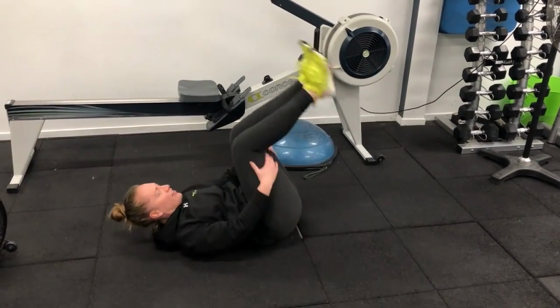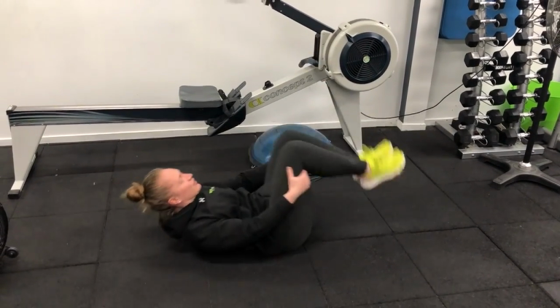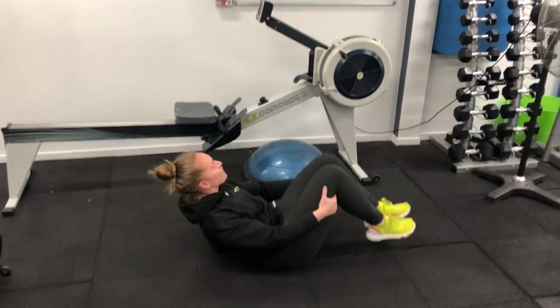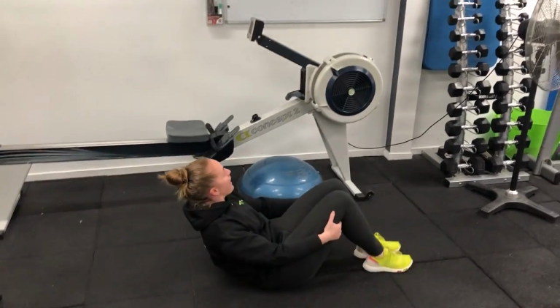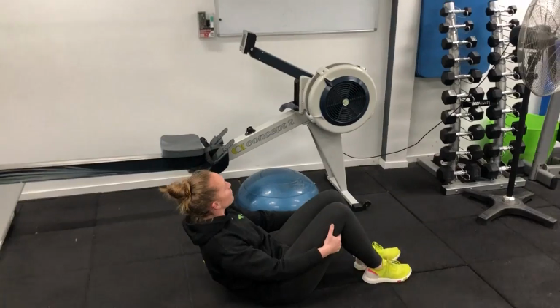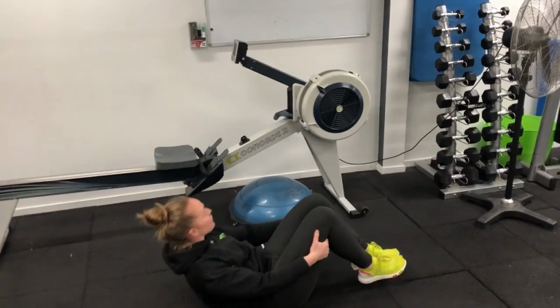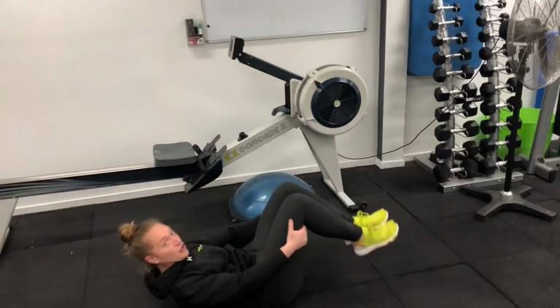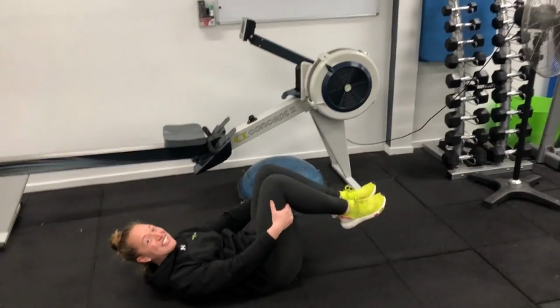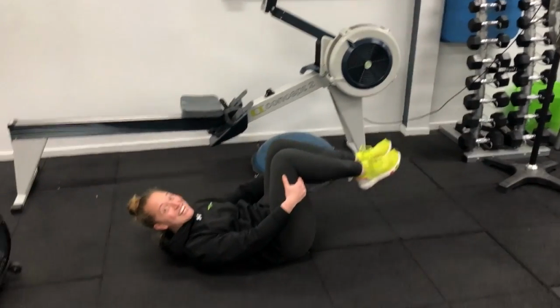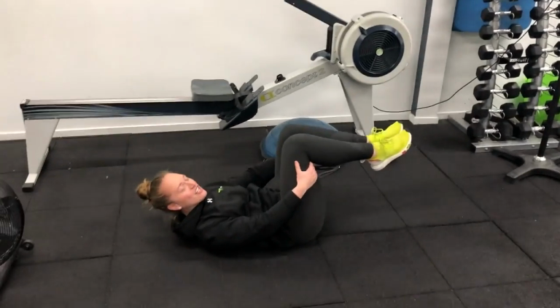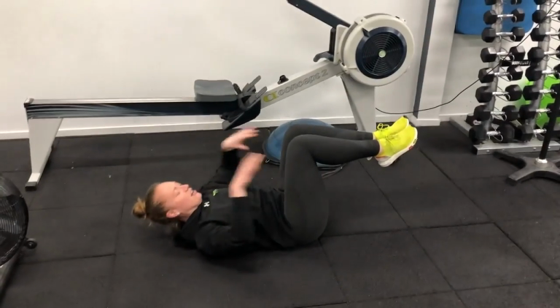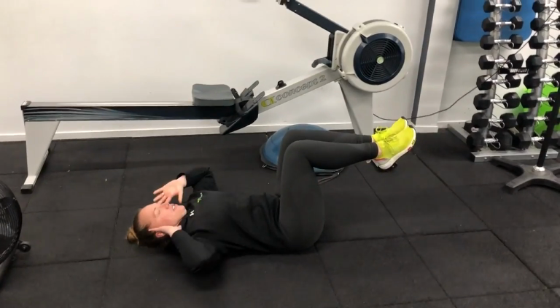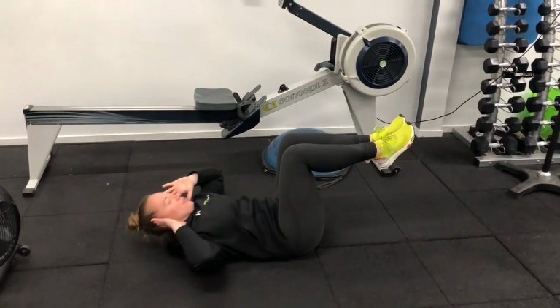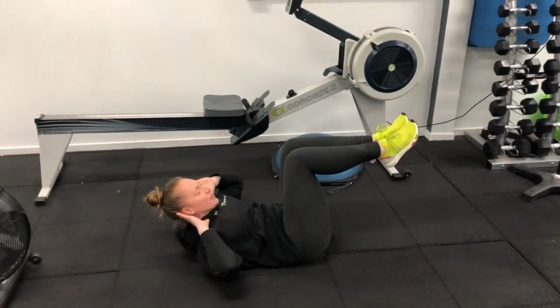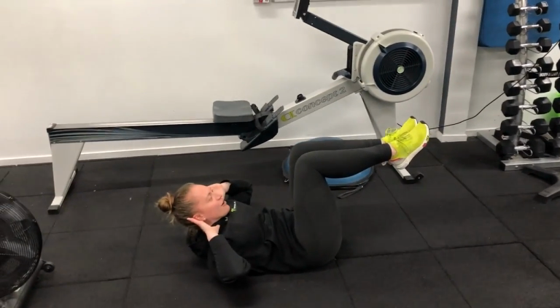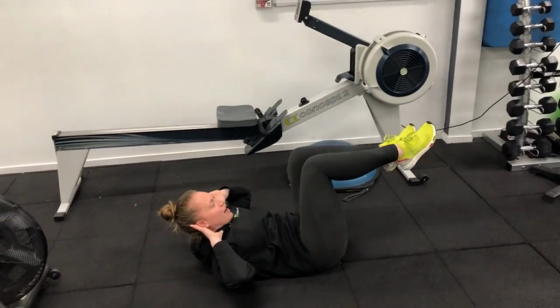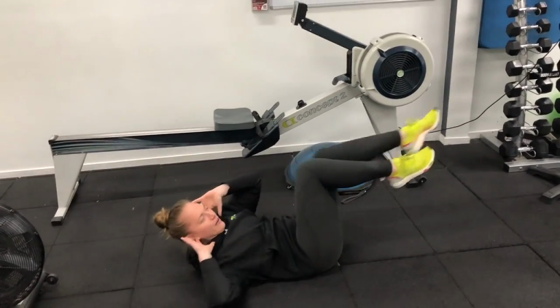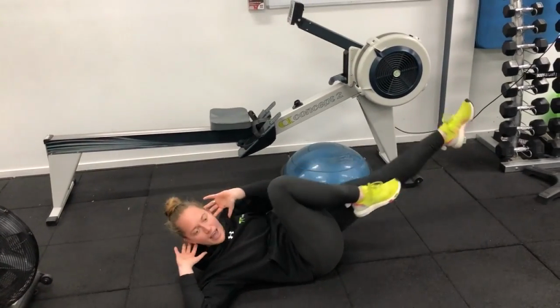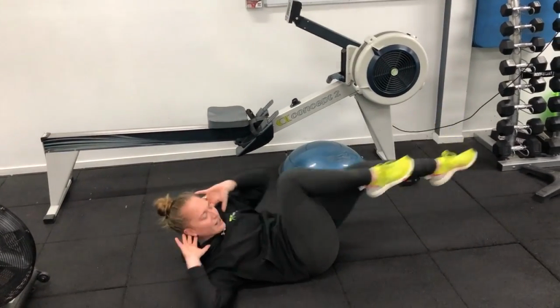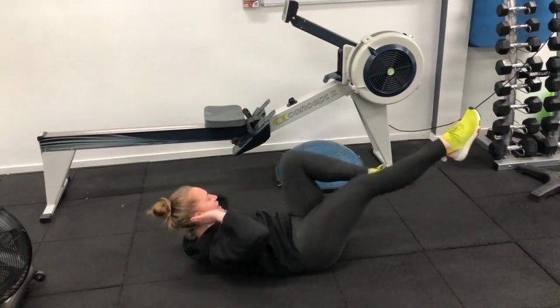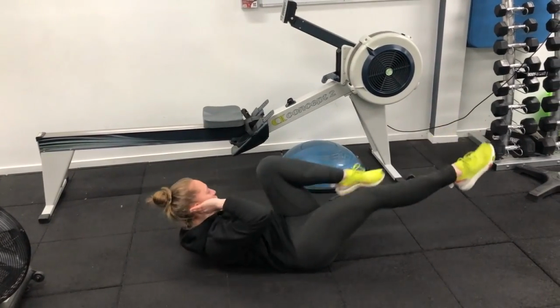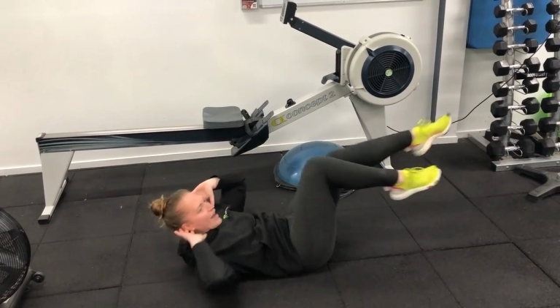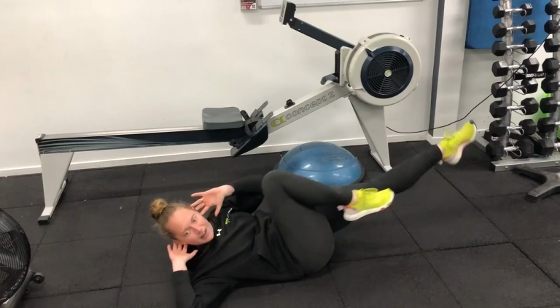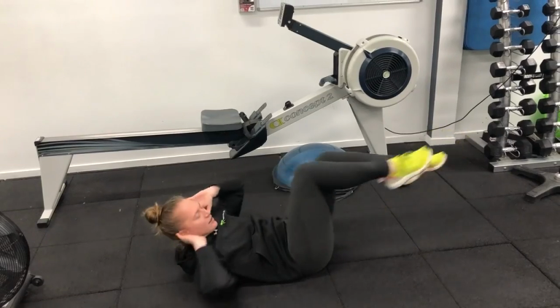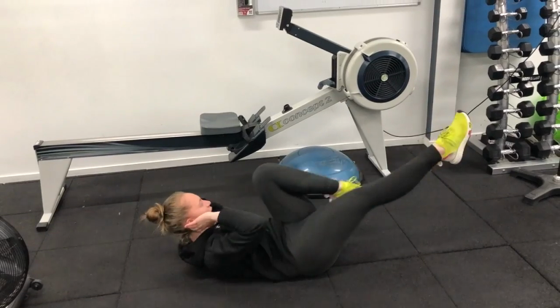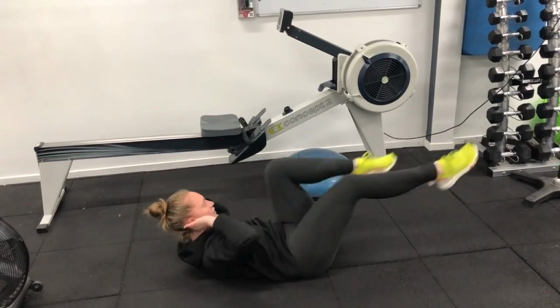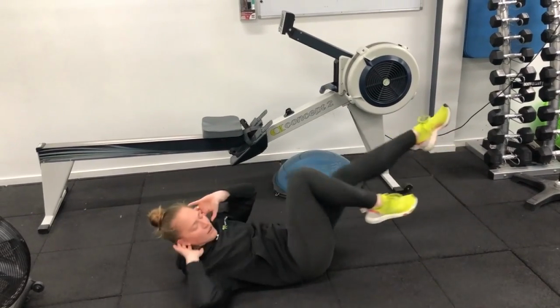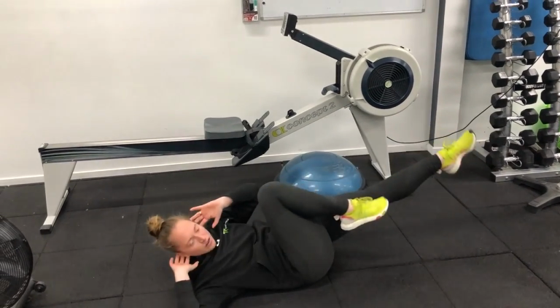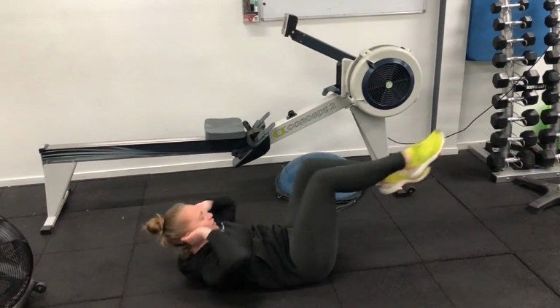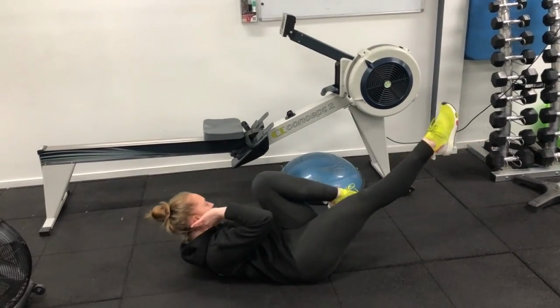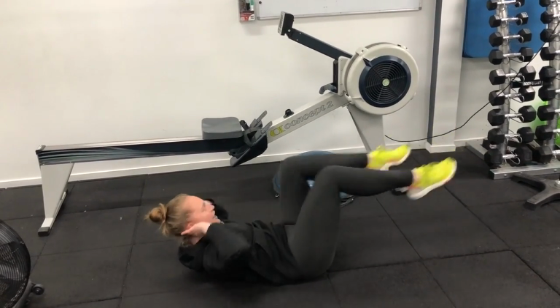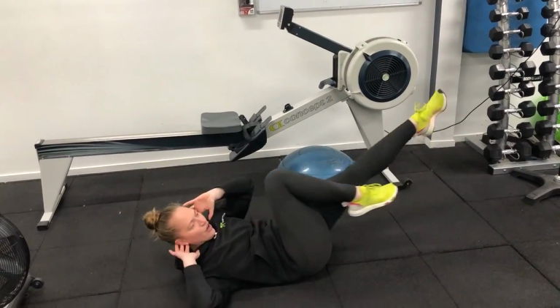The next one guys is a bicycle crunch — 30 each side. Roll yourself up and extend it right out, just like so.